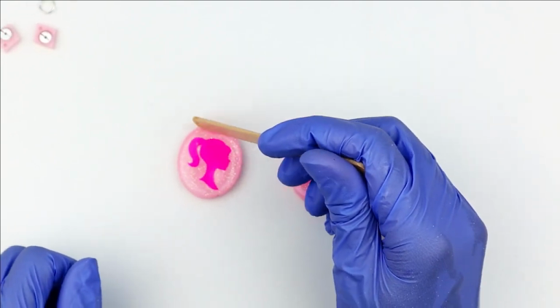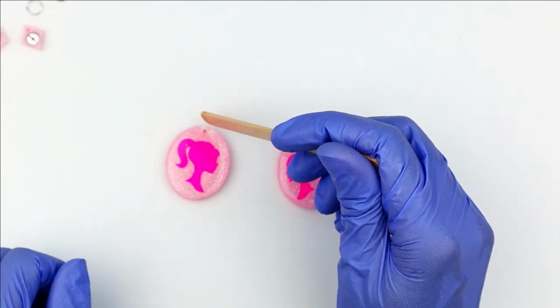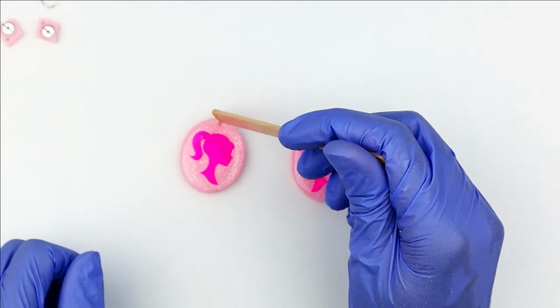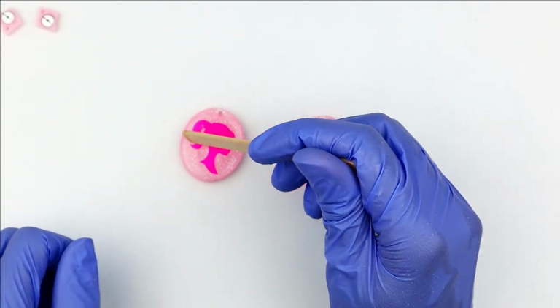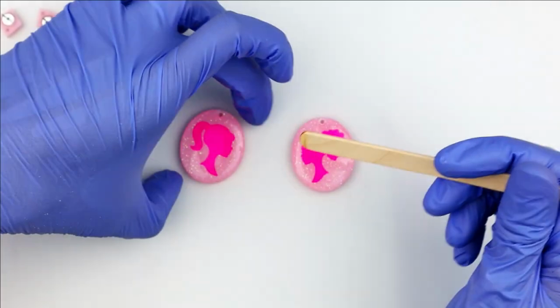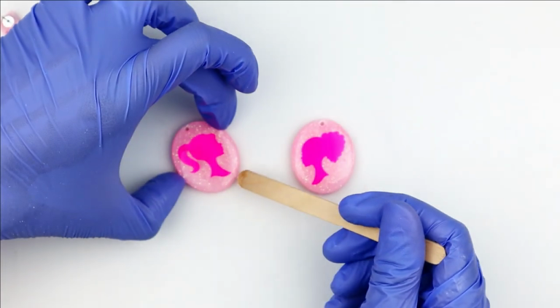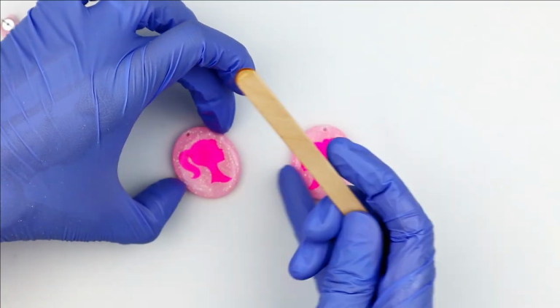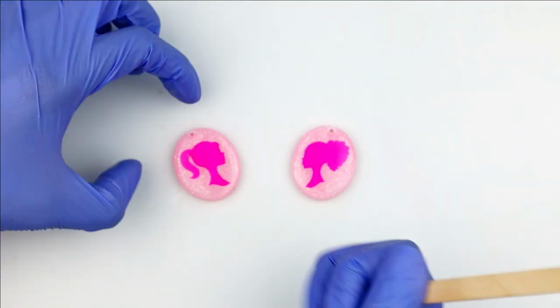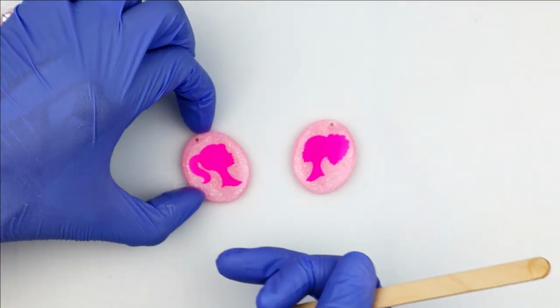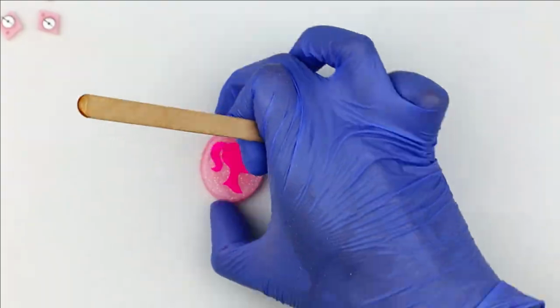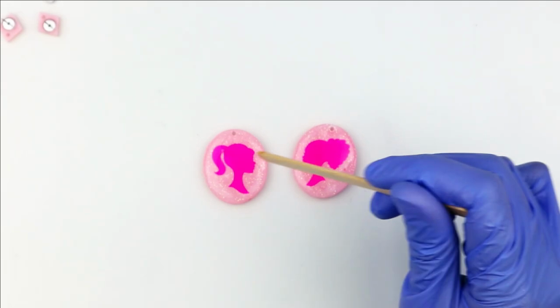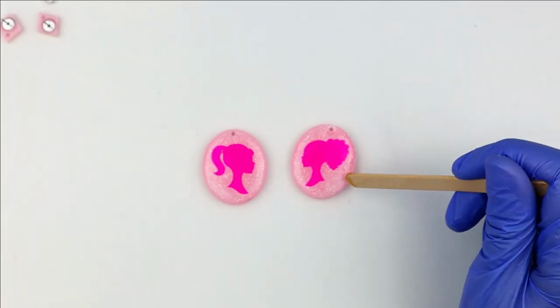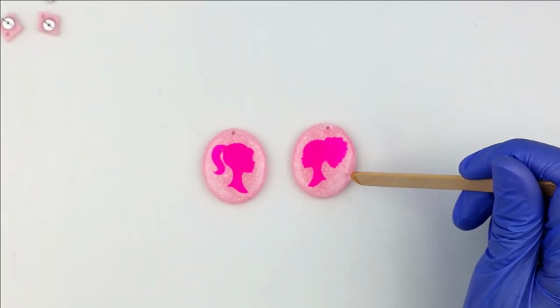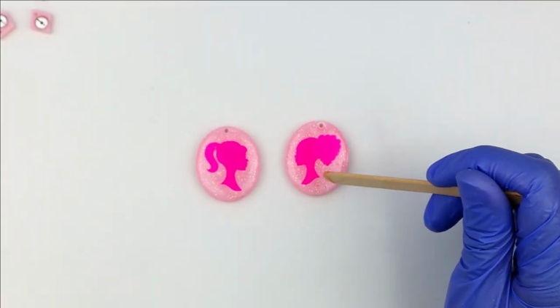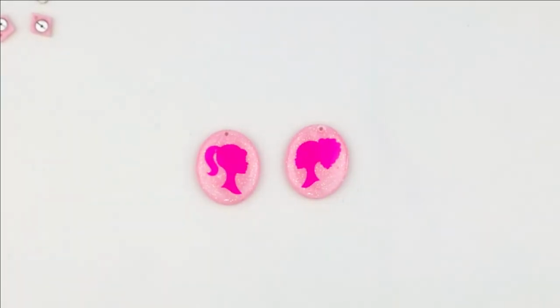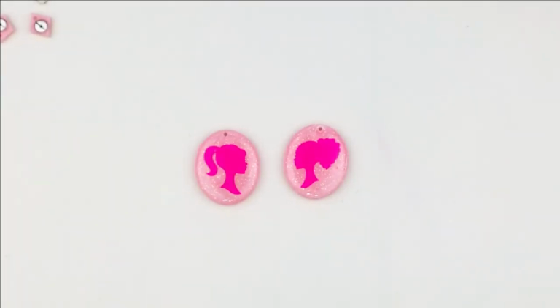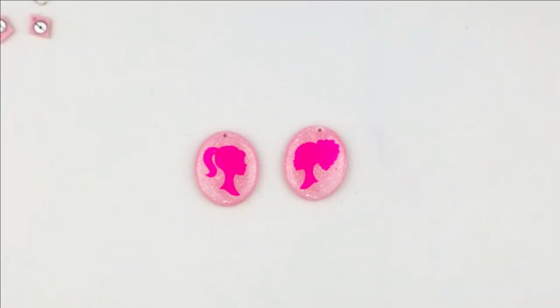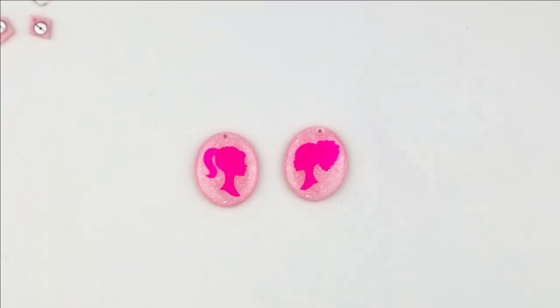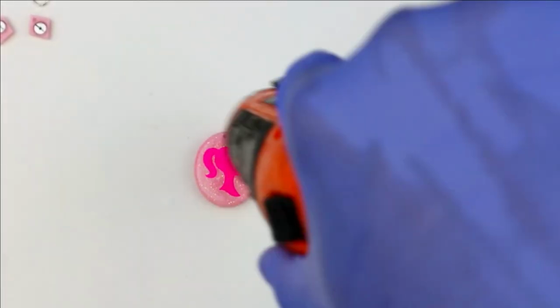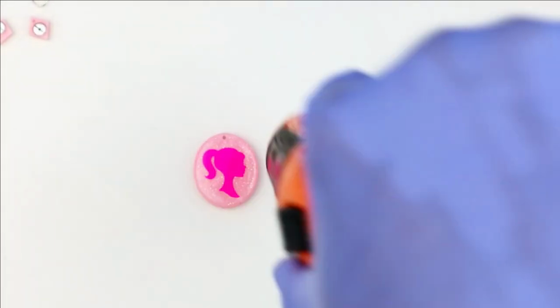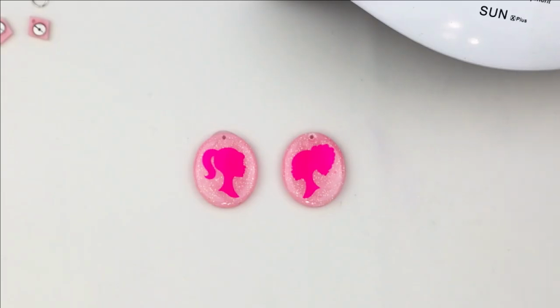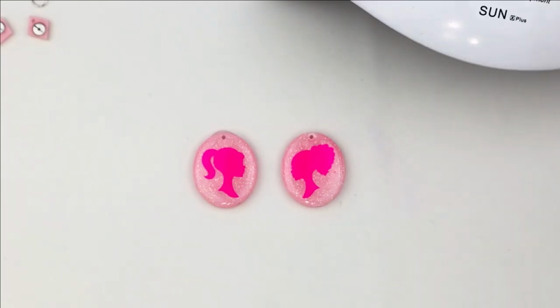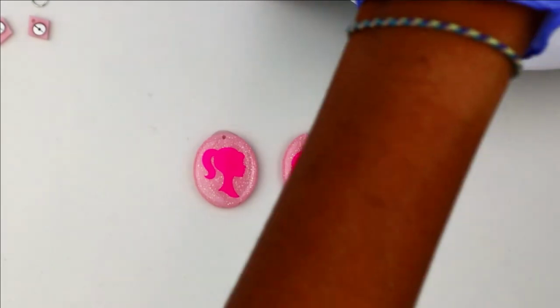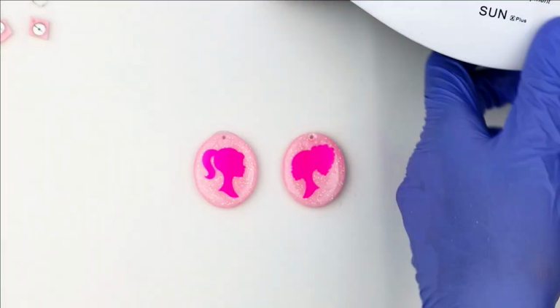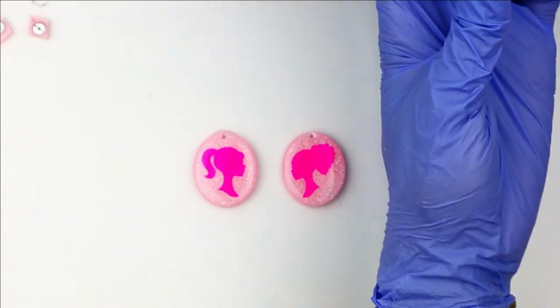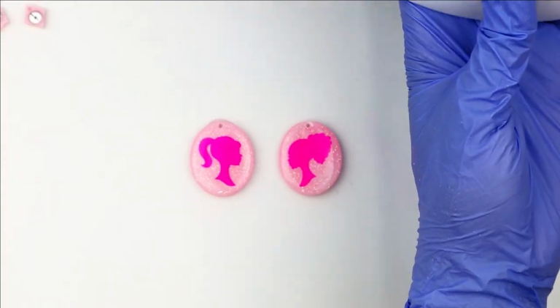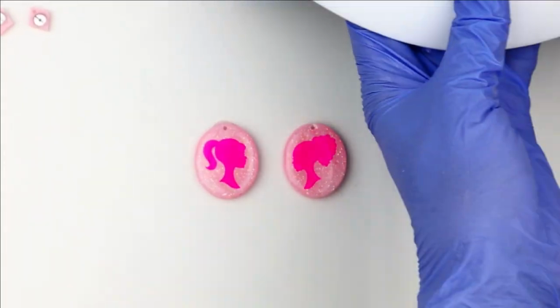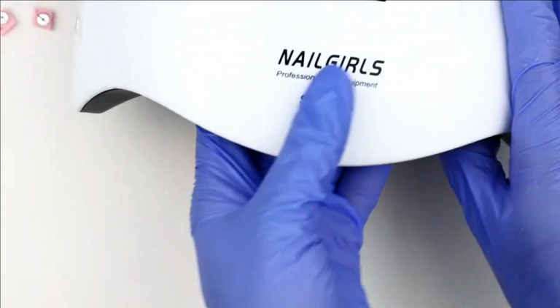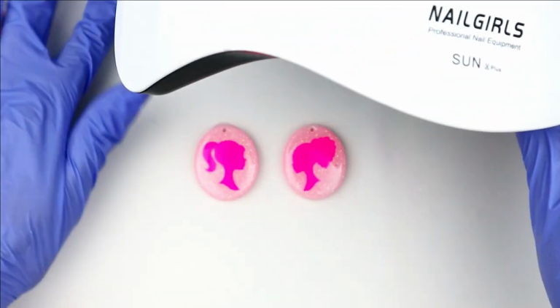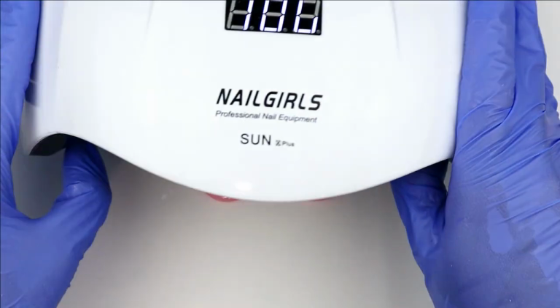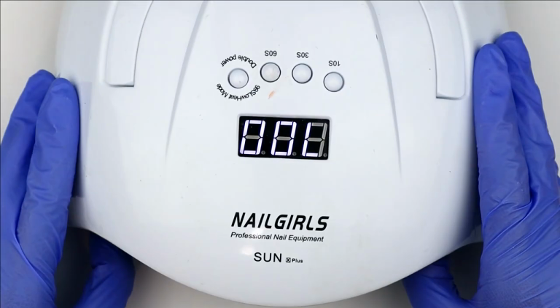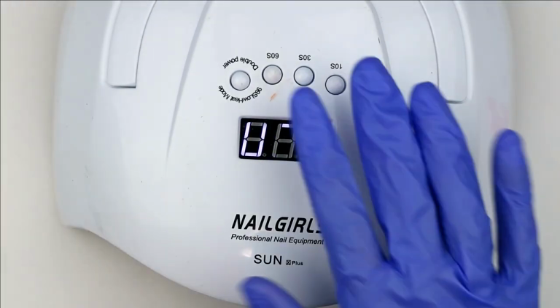I always cure my UV resin pieces for at least 120 seconds, and of course that might vary depending on your lamp. But for me, 120 seconds works really well for a nice hard, smooth finish.